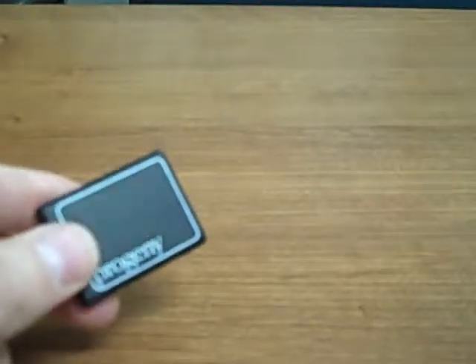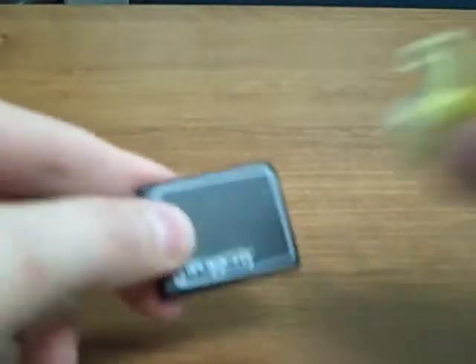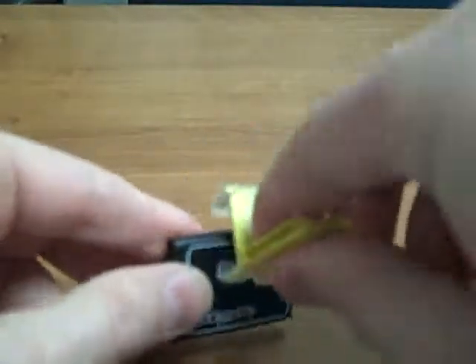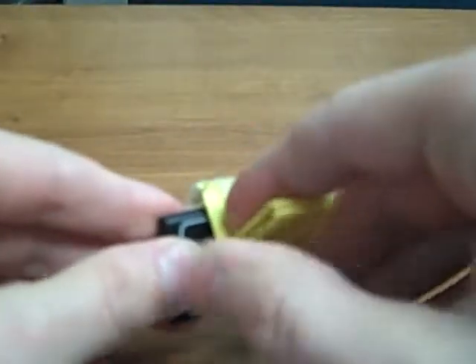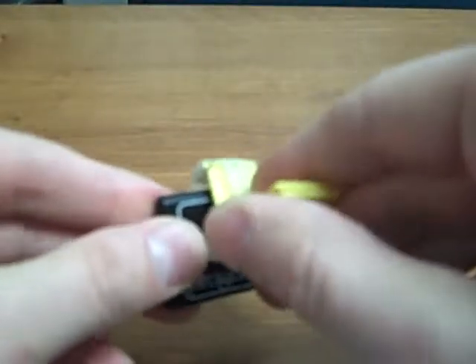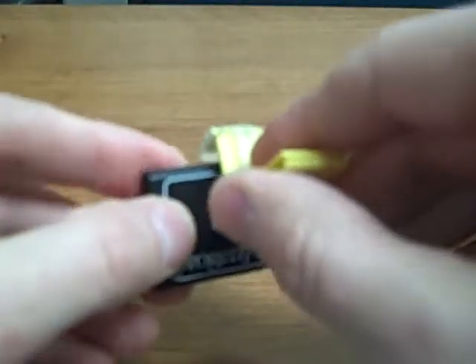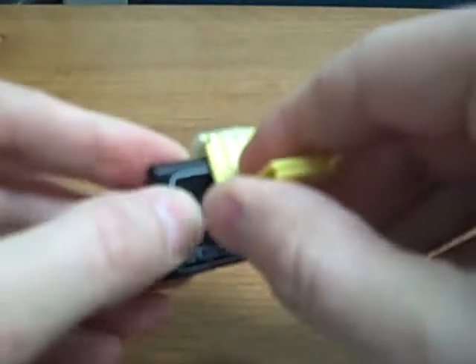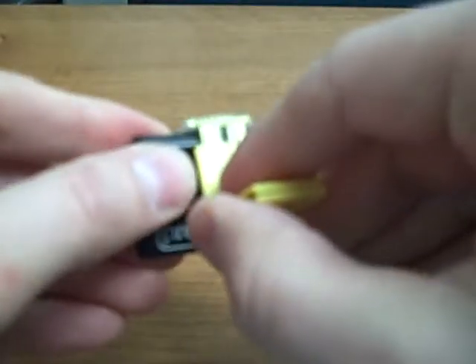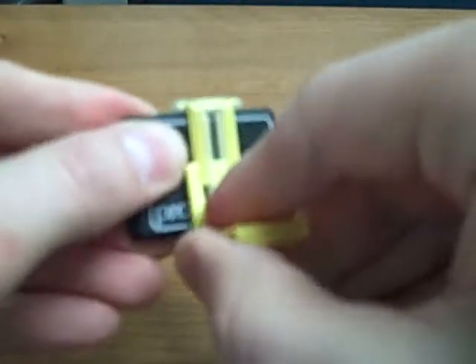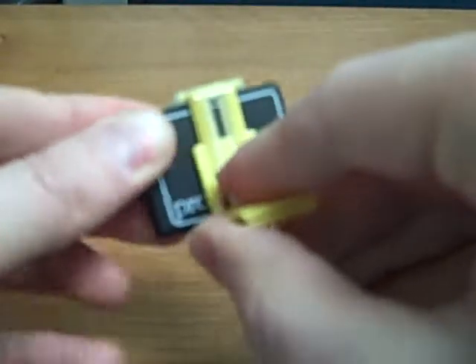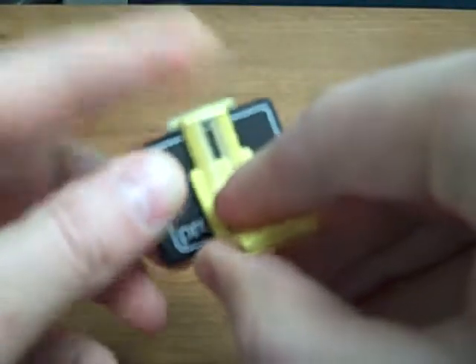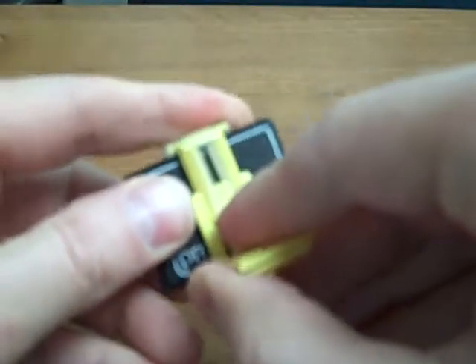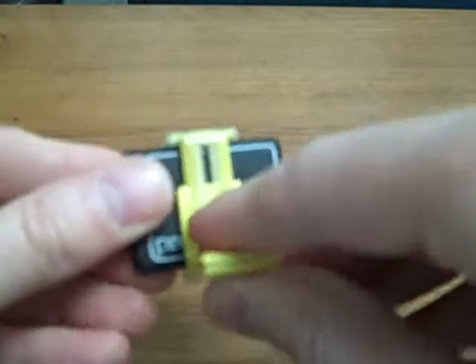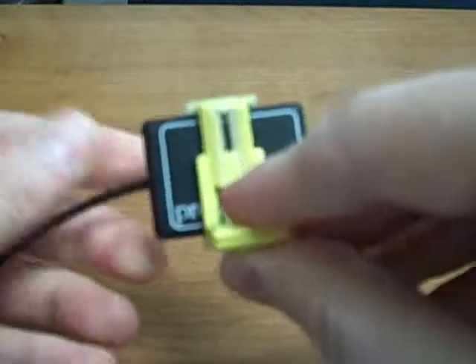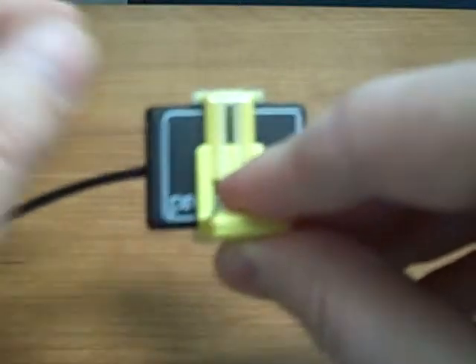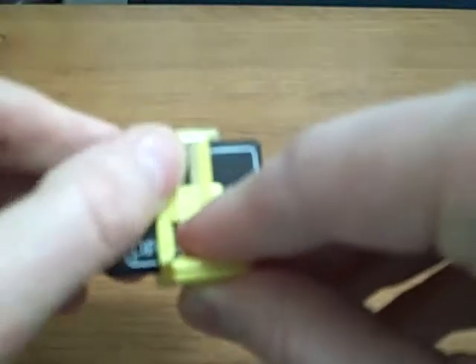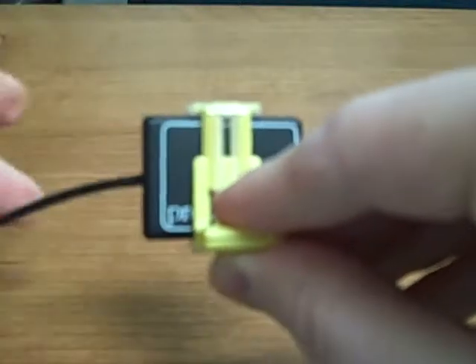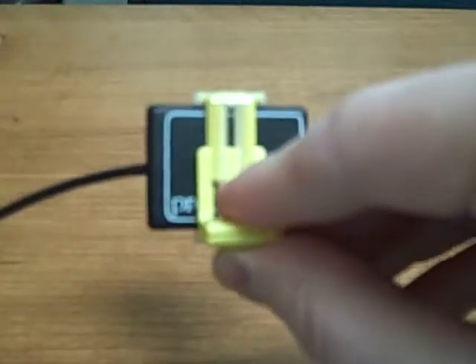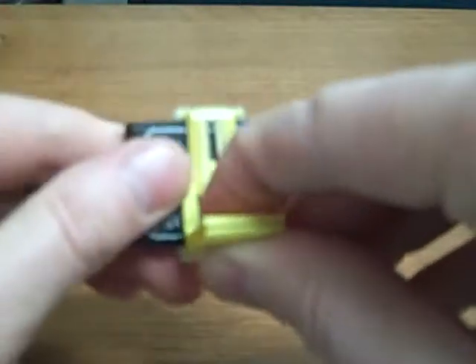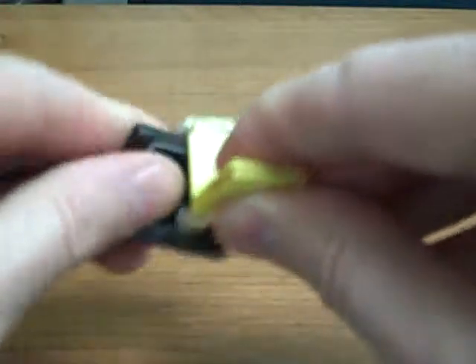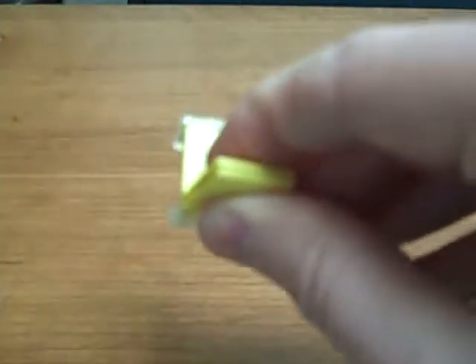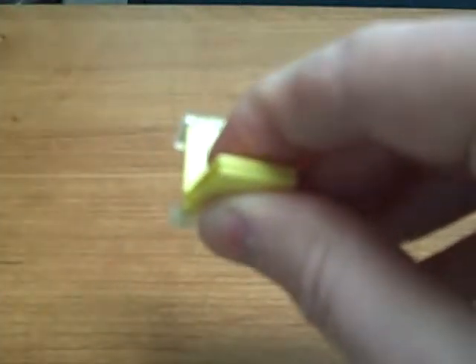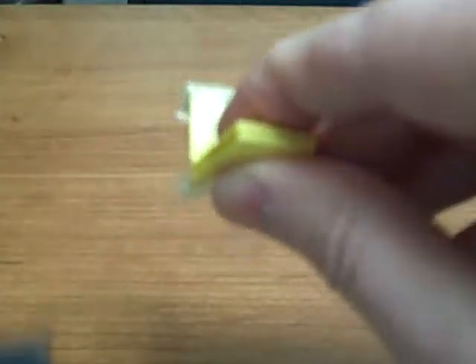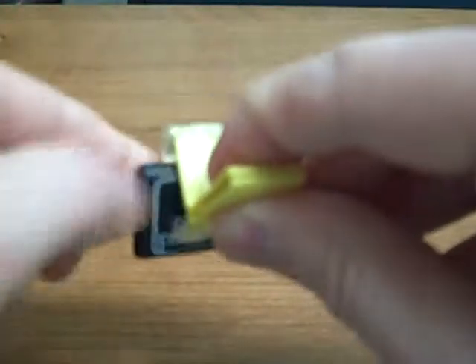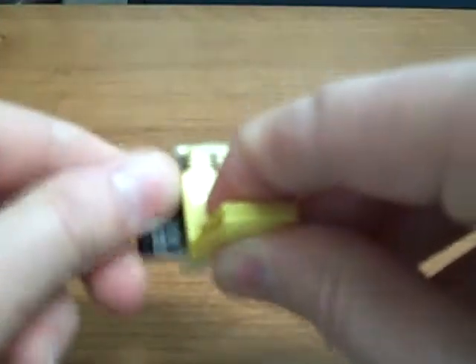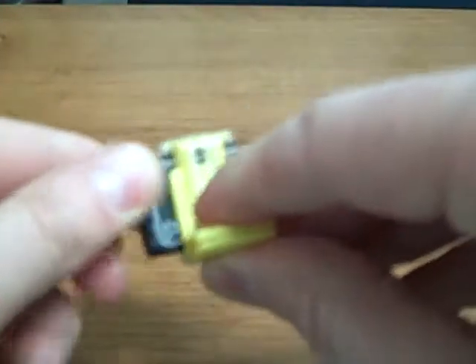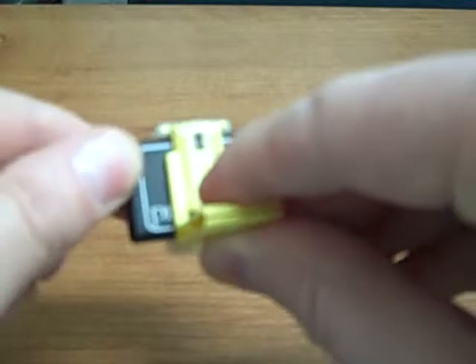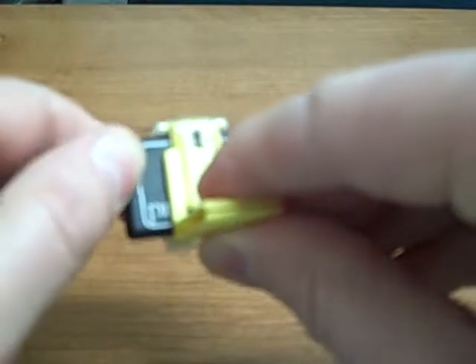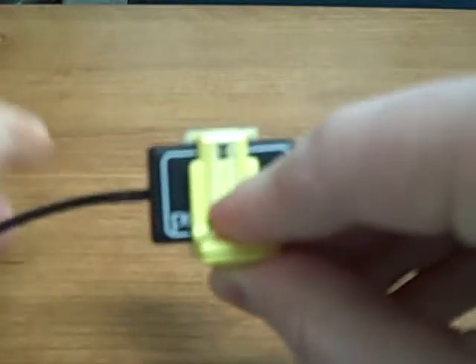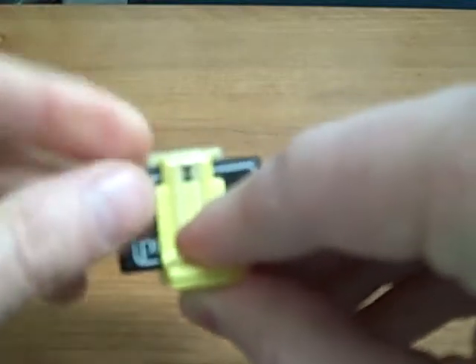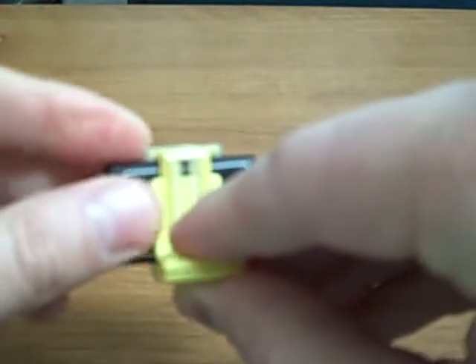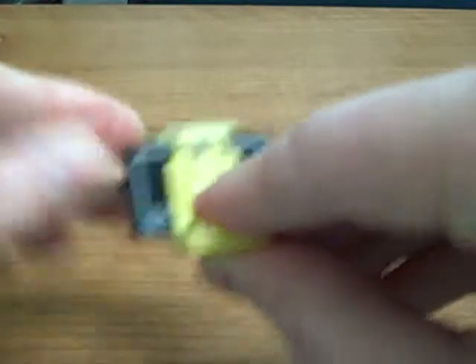And a posterior. The yellow holder is for posterior indications, so it's going to be holding your sensors in the horizontal fashion. There it is with the size 2, and here it is with the smaller size 1 sensor.